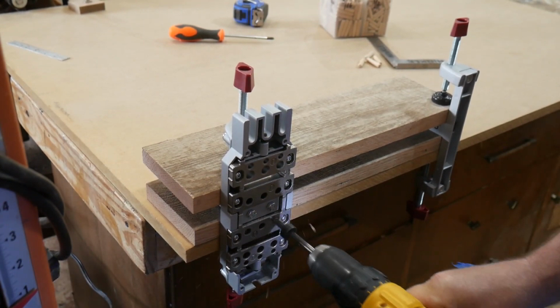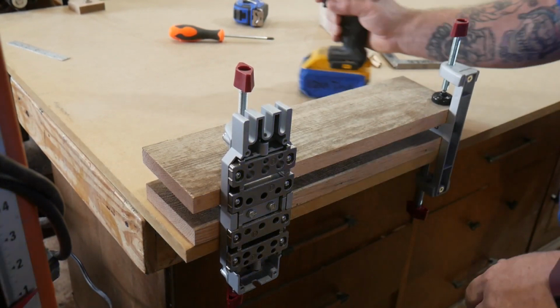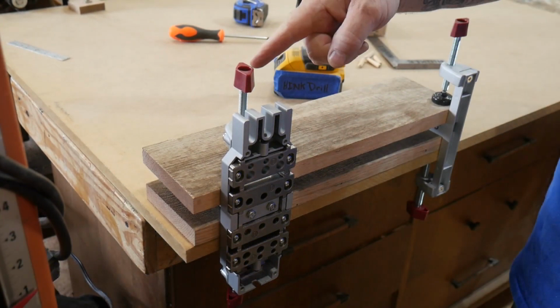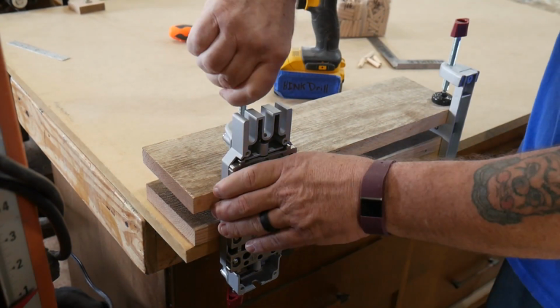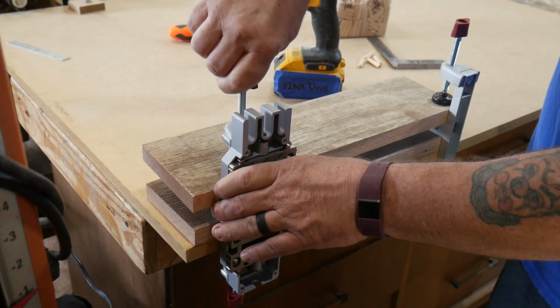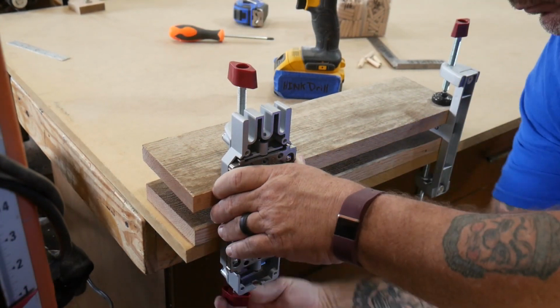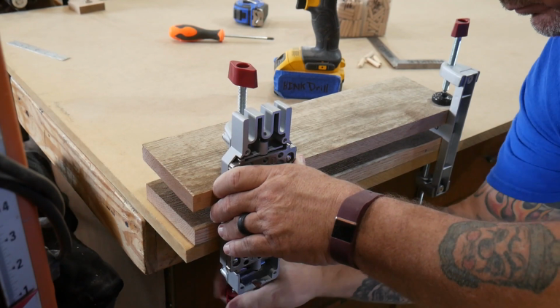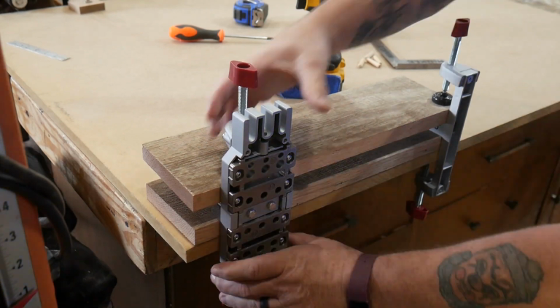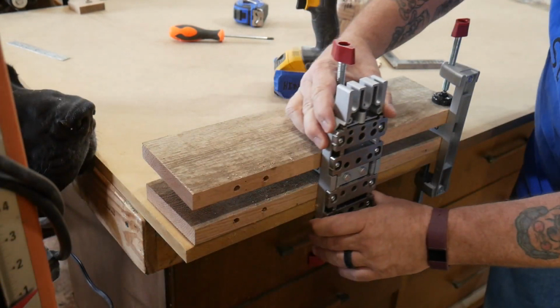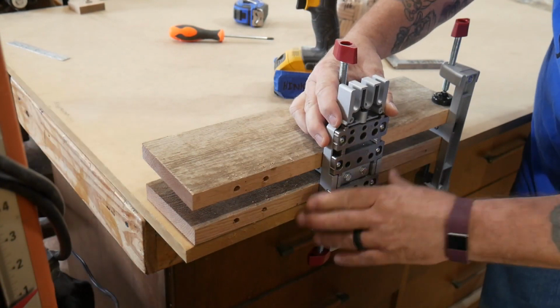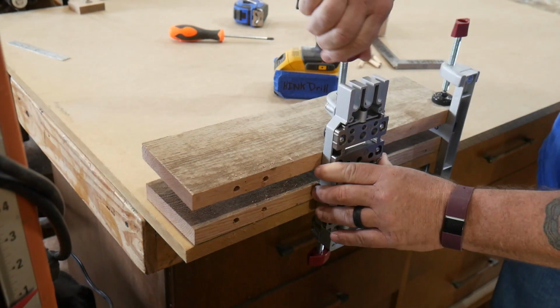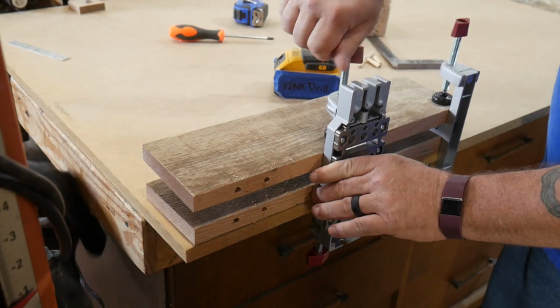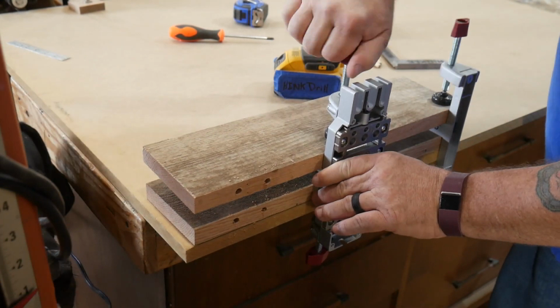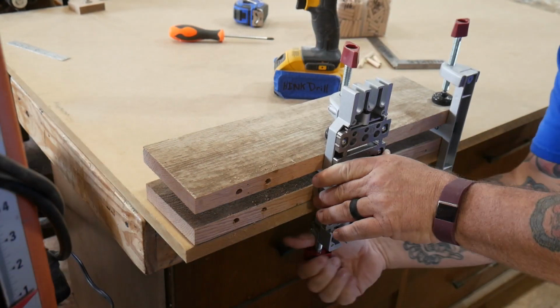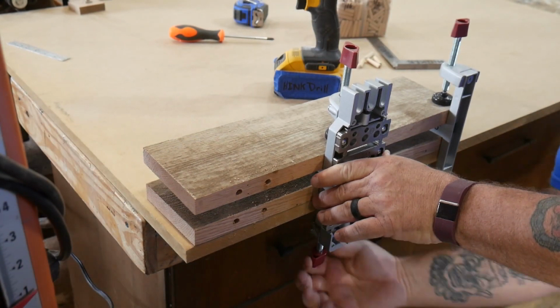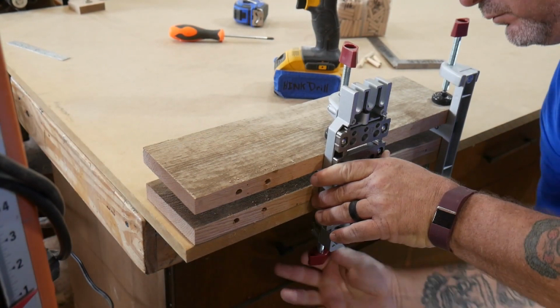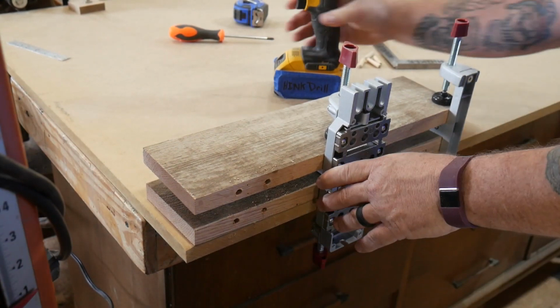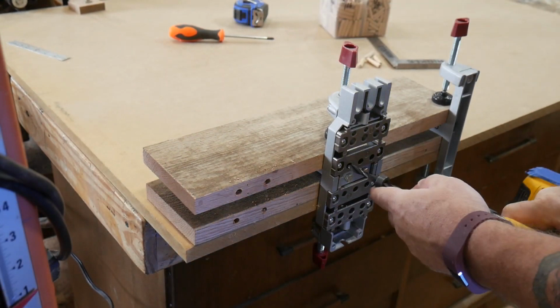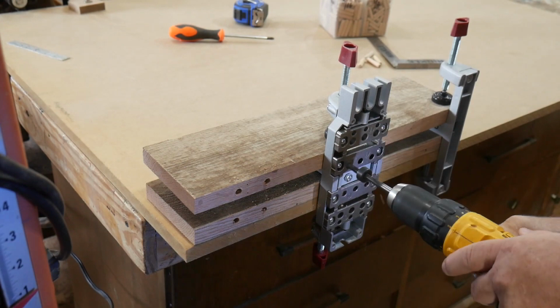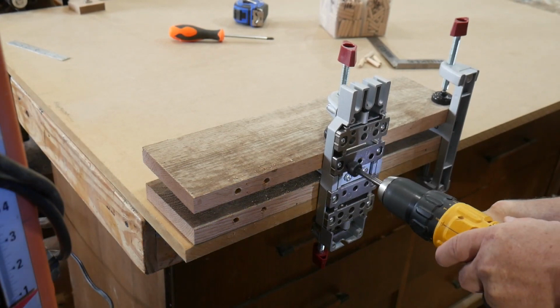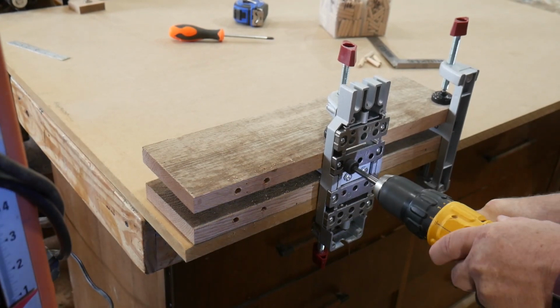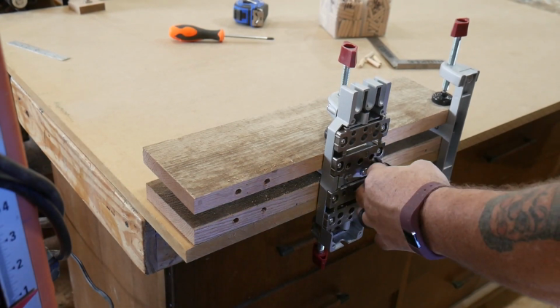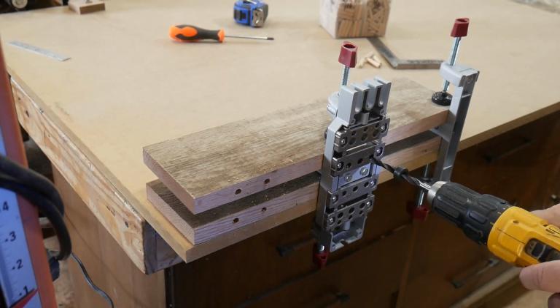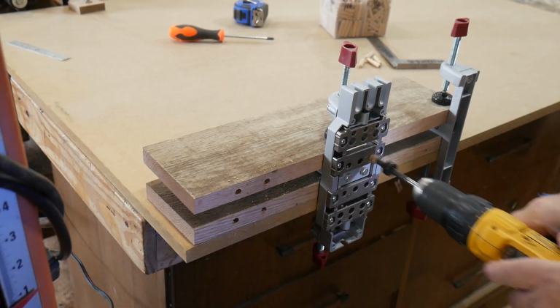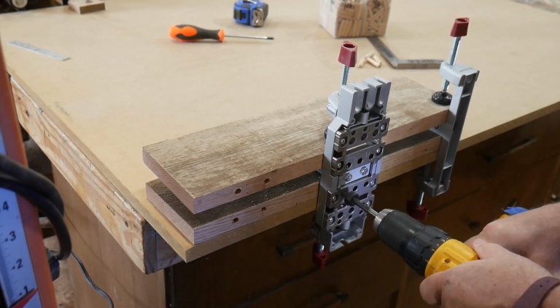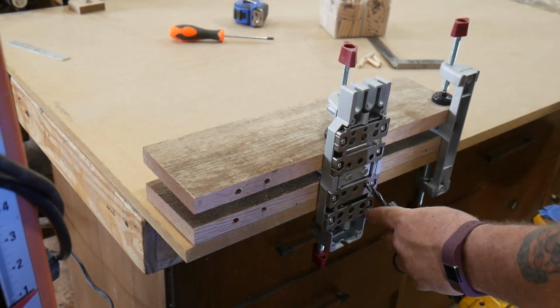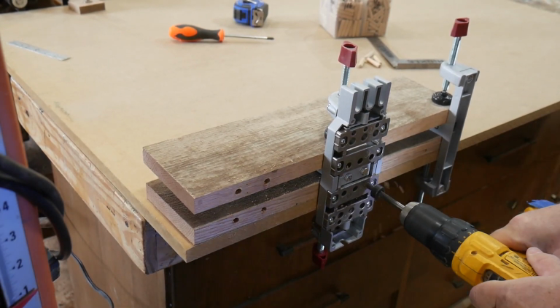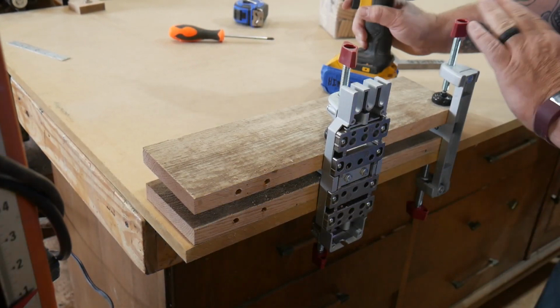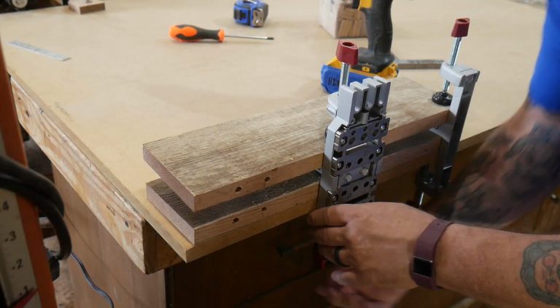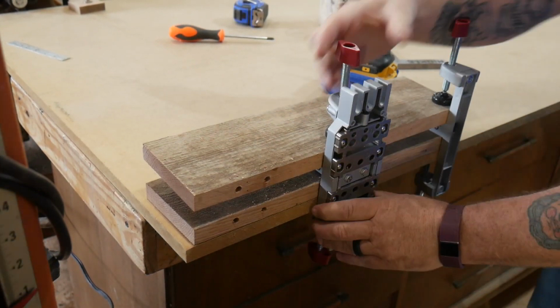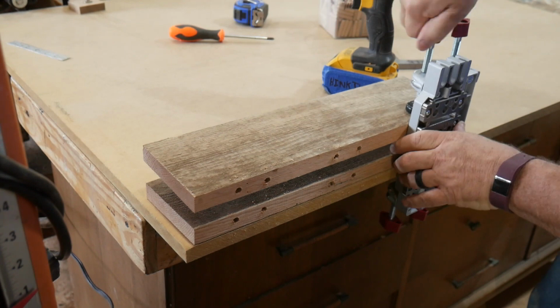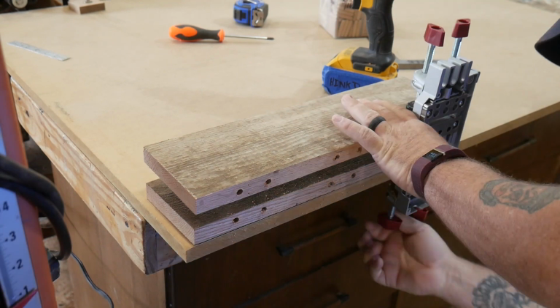Loosen the top handle, slide the jig down, tighten it back up, and continue on down the line until you've made all of your dowel holes. When you're finished, they will be in perfect alignment.